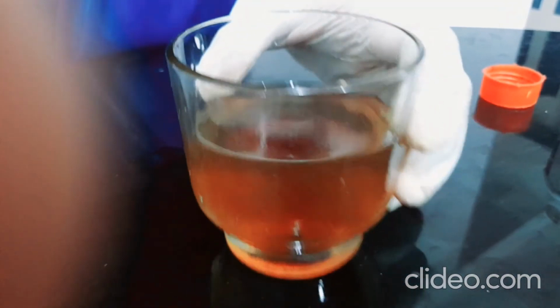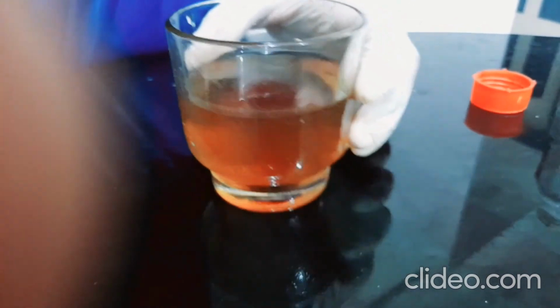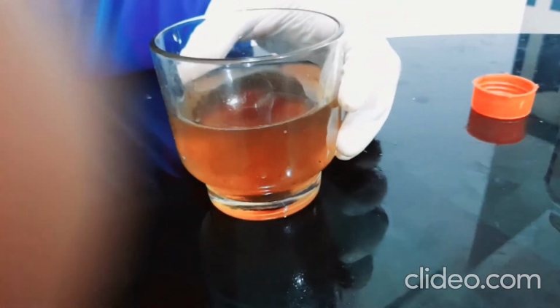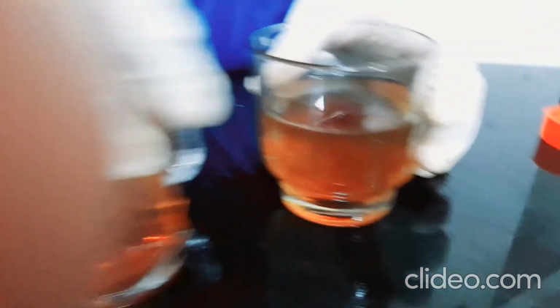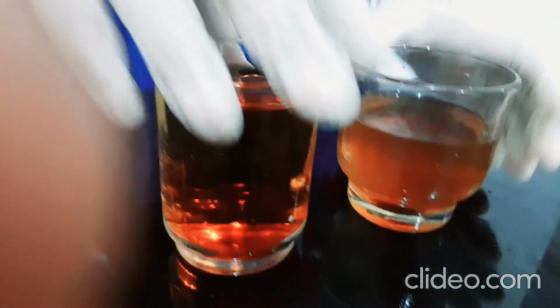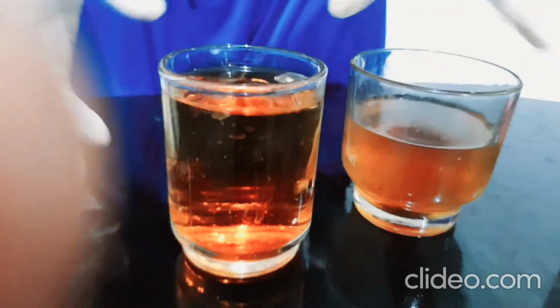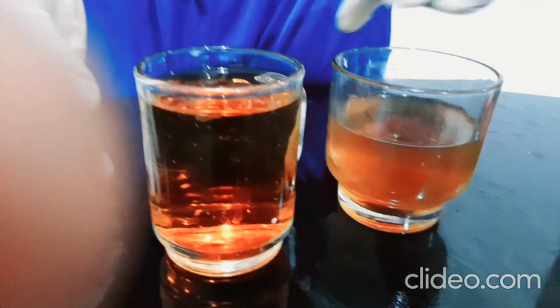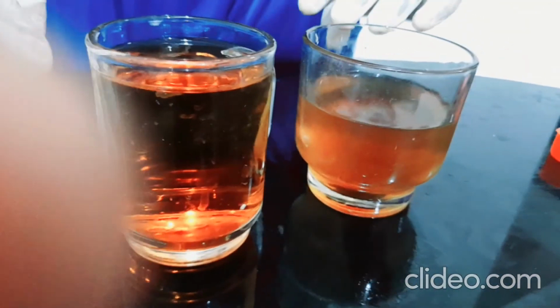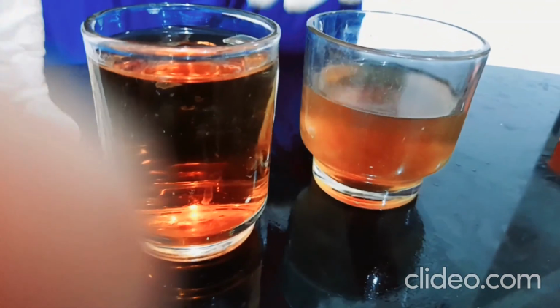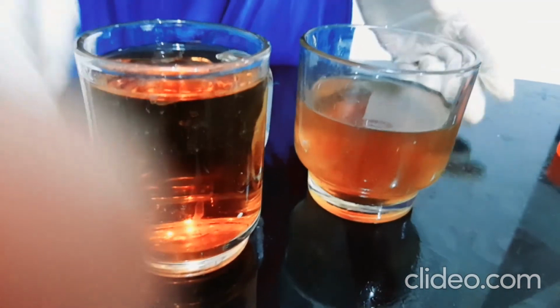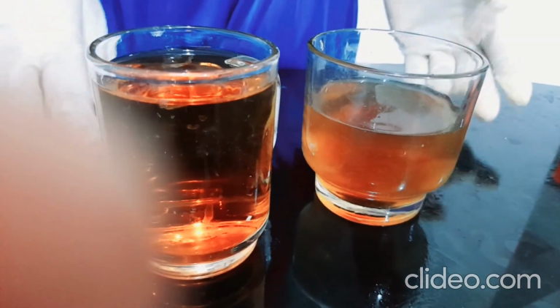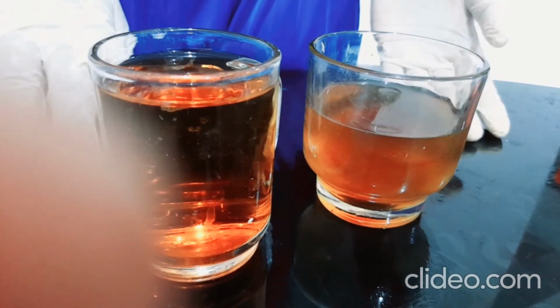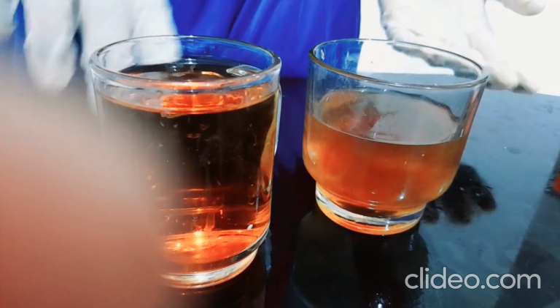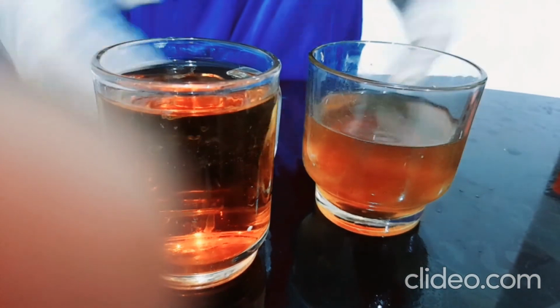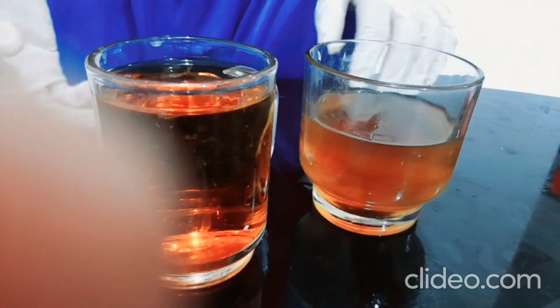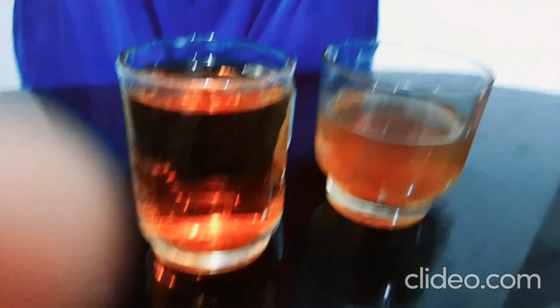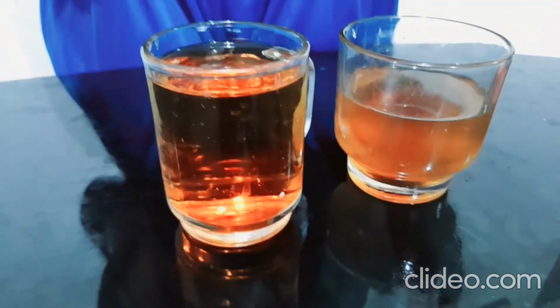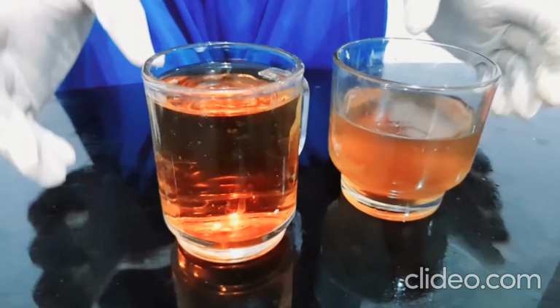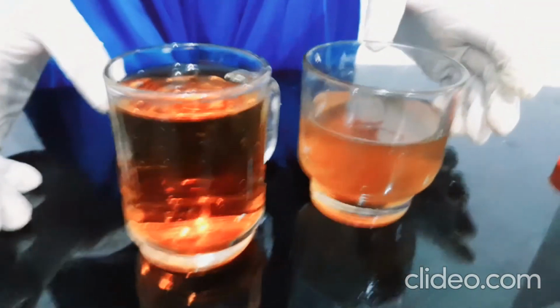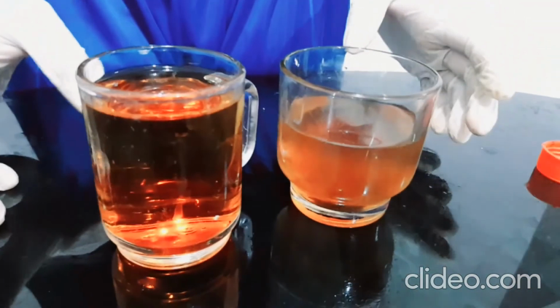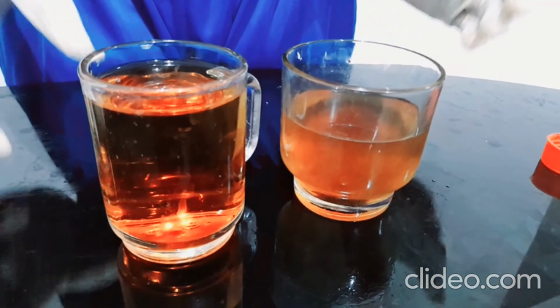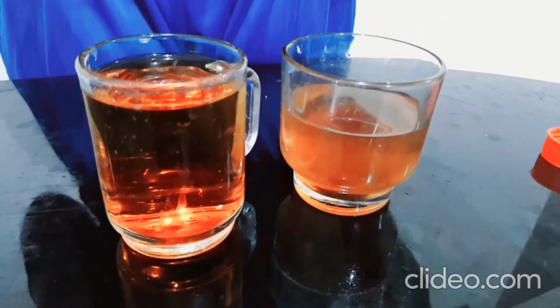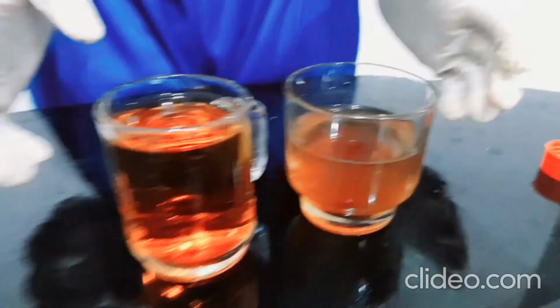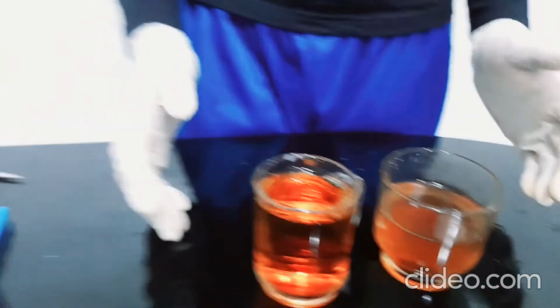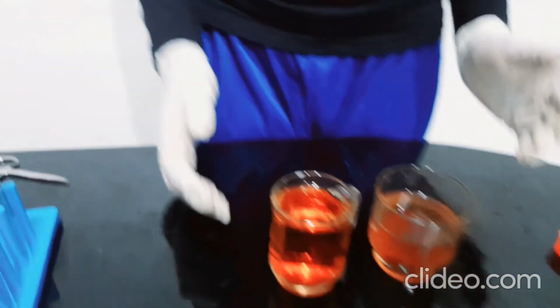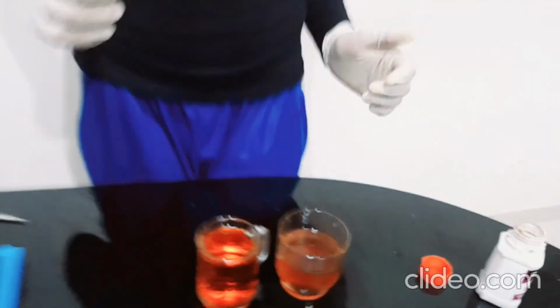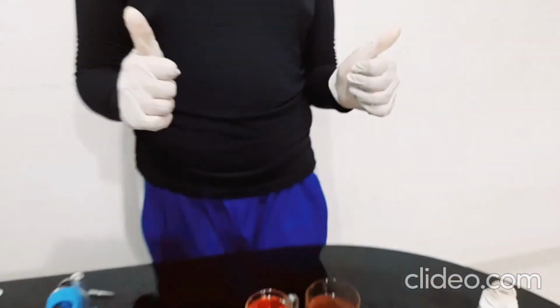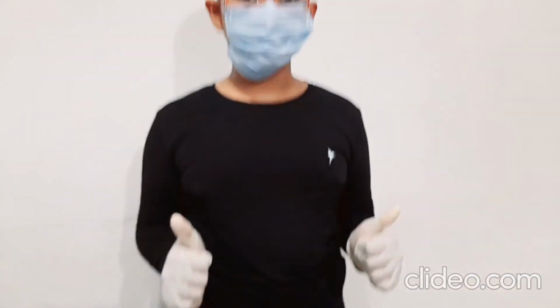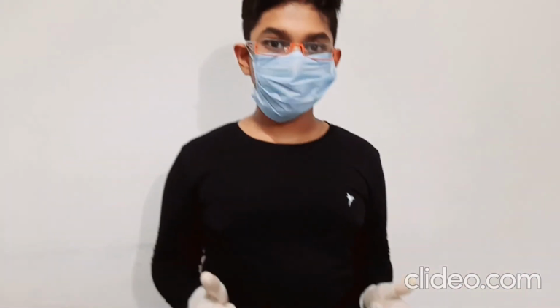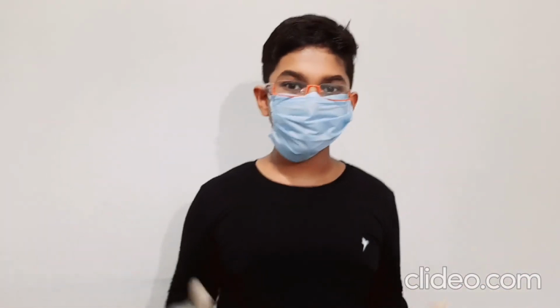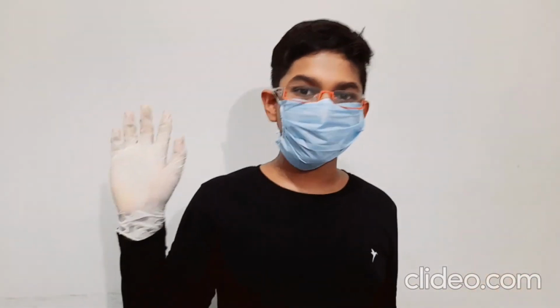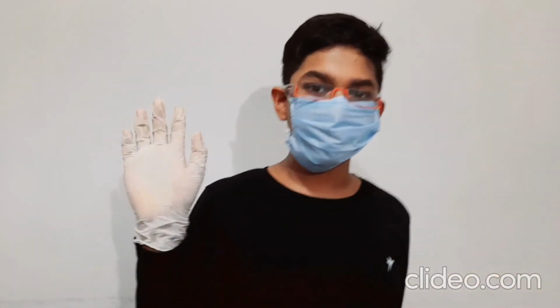Thanks for watching this video. Like this video if you understood the concept of turning a substance transparent and back to its normal color — this is called decolorization. That's it for this video, so like this video and subscribe to my channel. See you guys in my next video, bye!